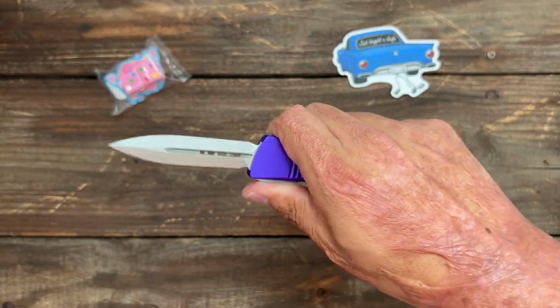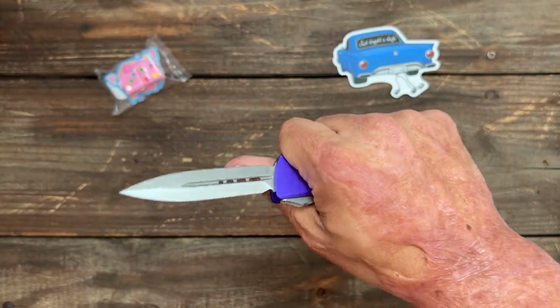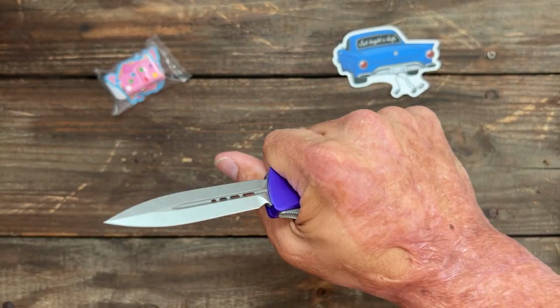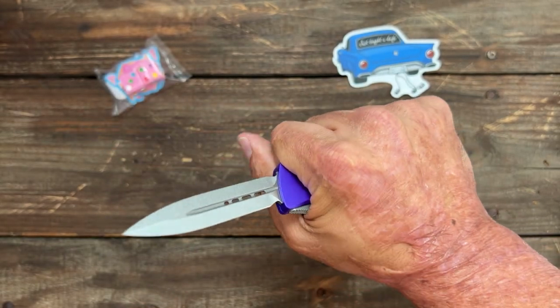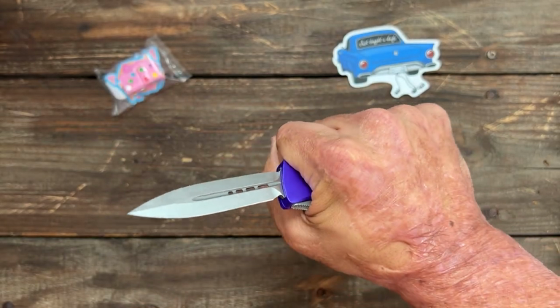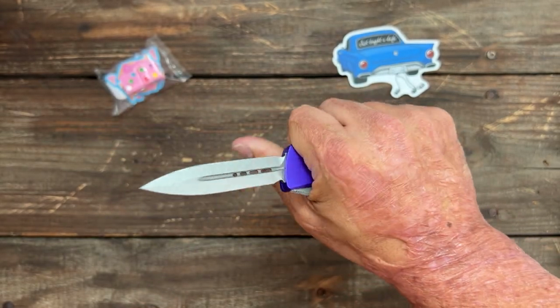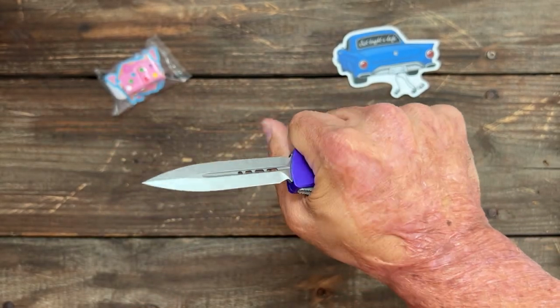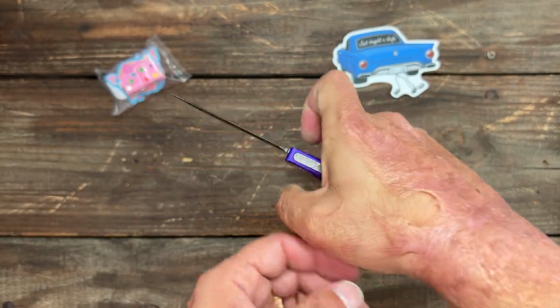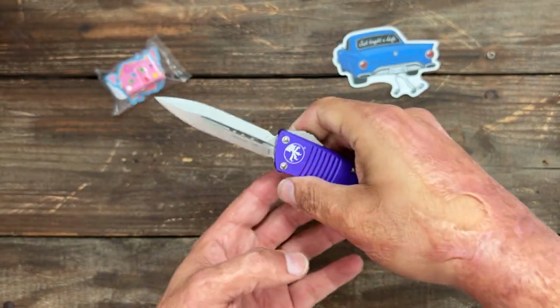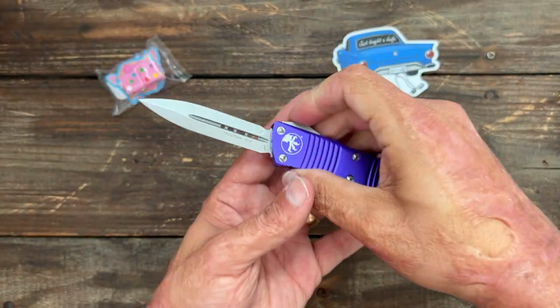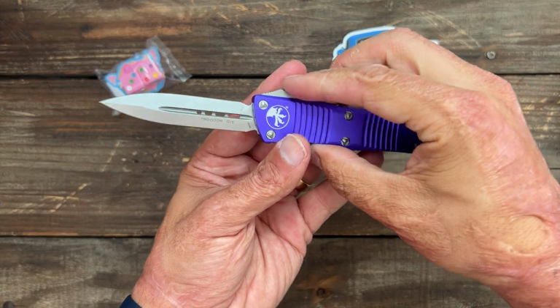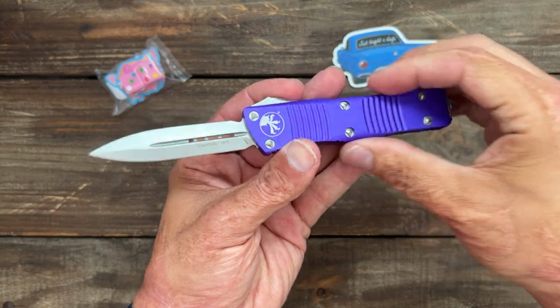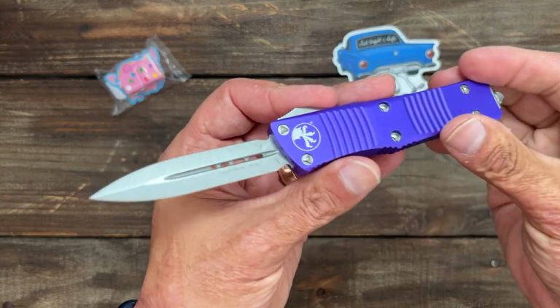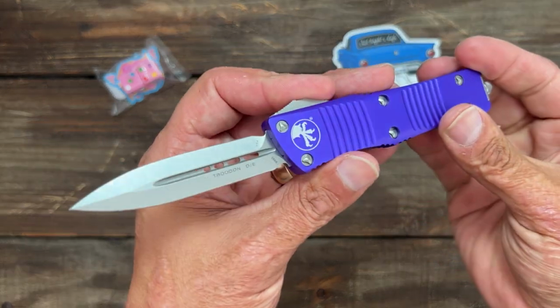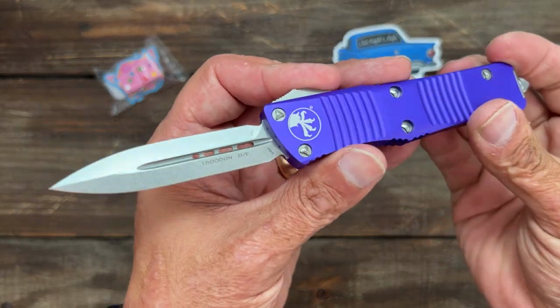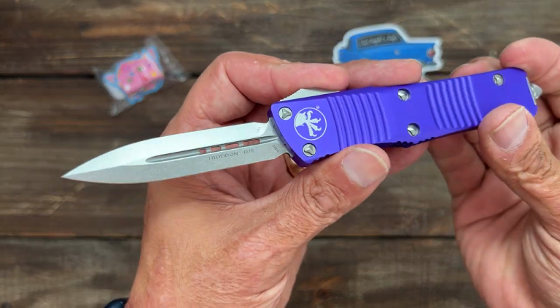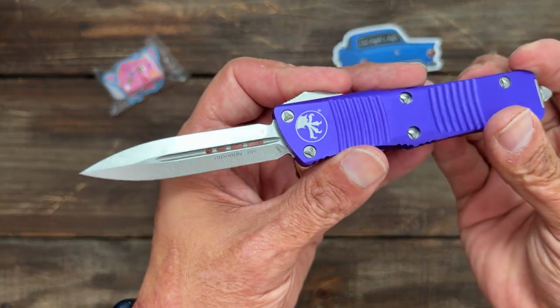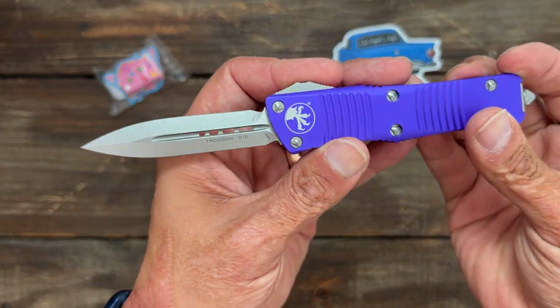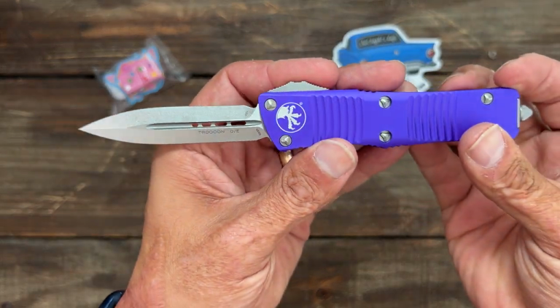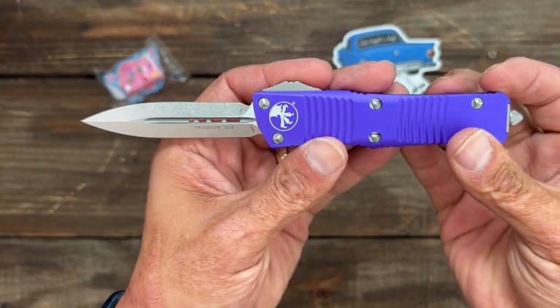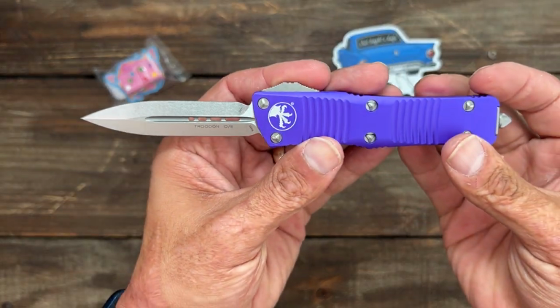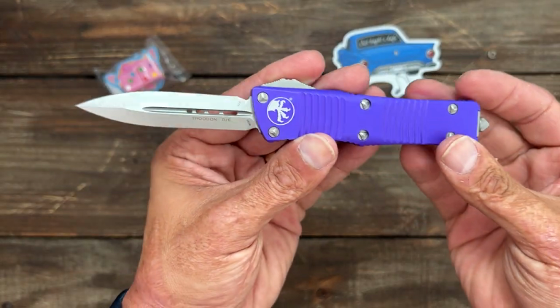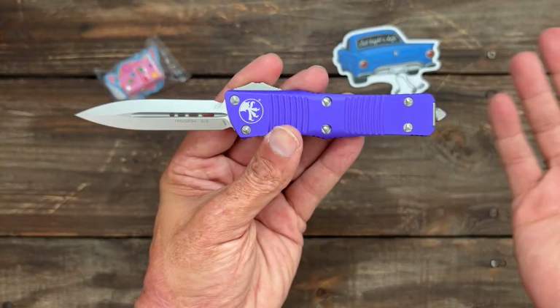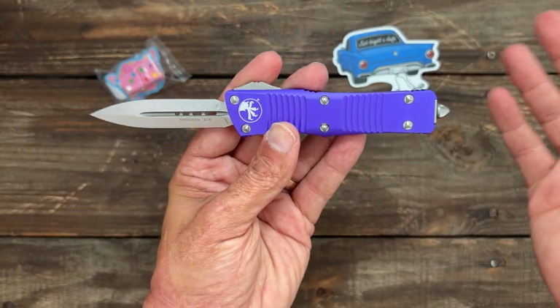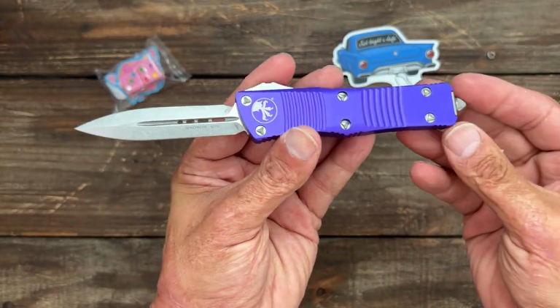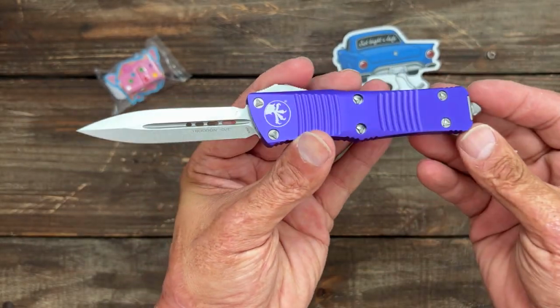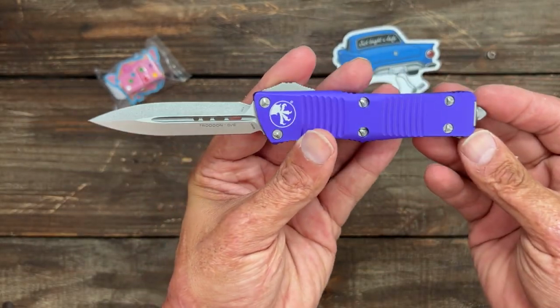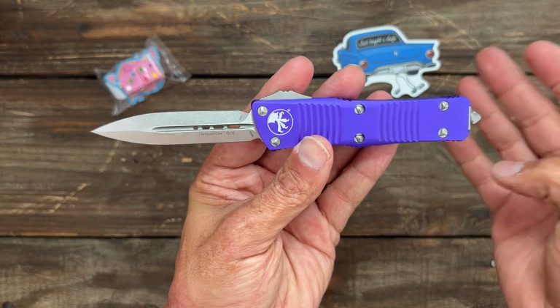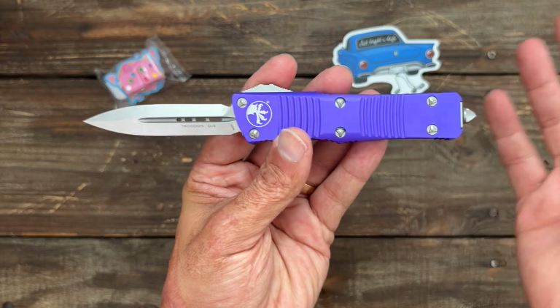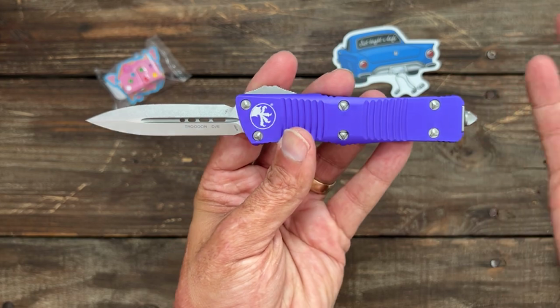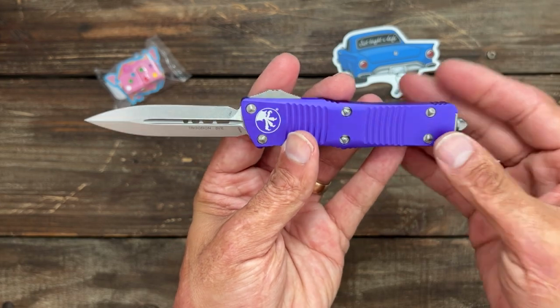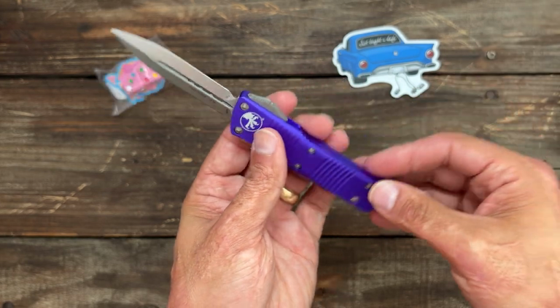Definitely going to give this one a shot. If y'all want to see a full review and testing, let me know down in the comments. It's definitely a tactical knife — not what I usually go for, but I like trying out new things.